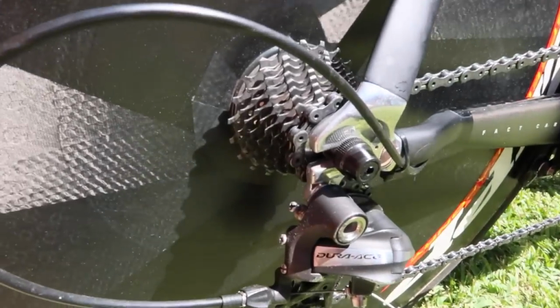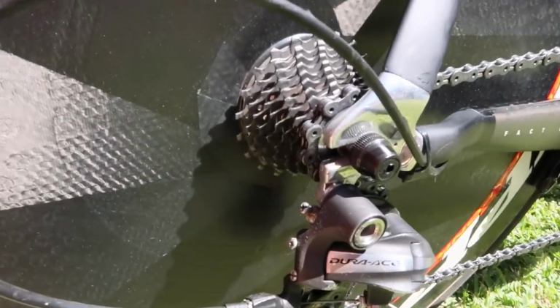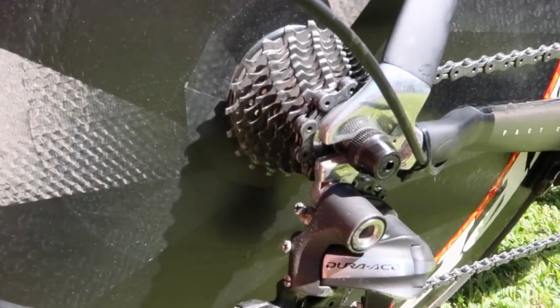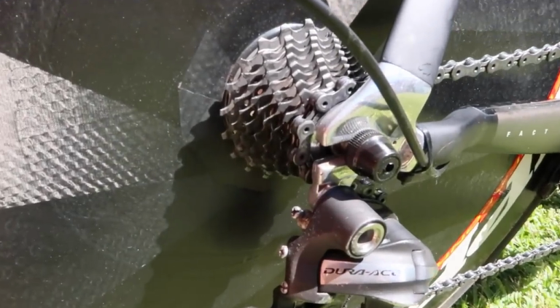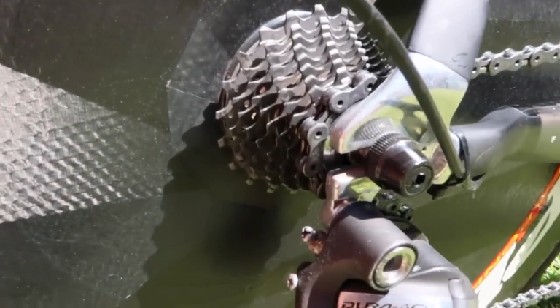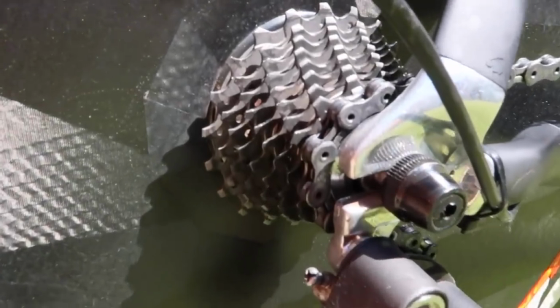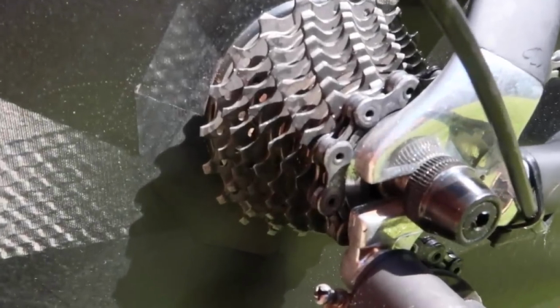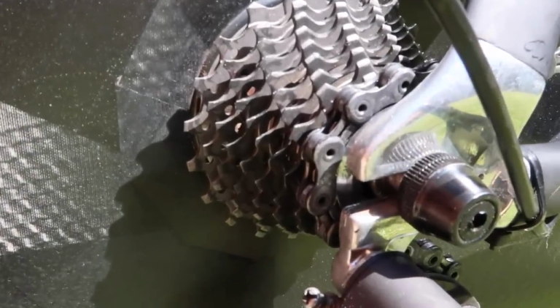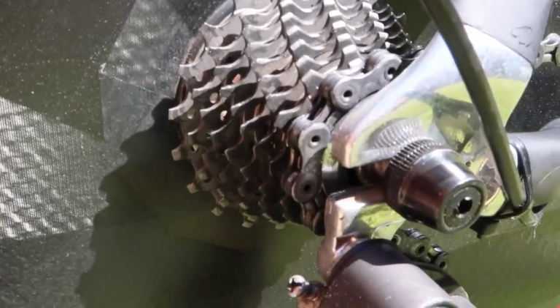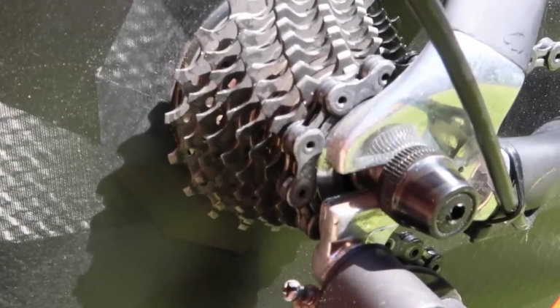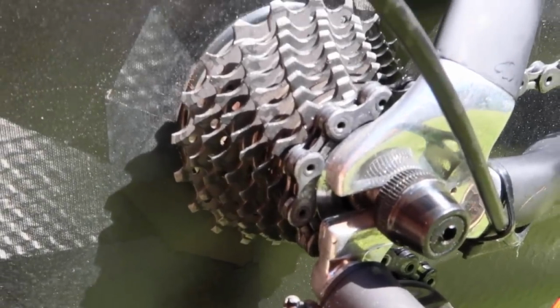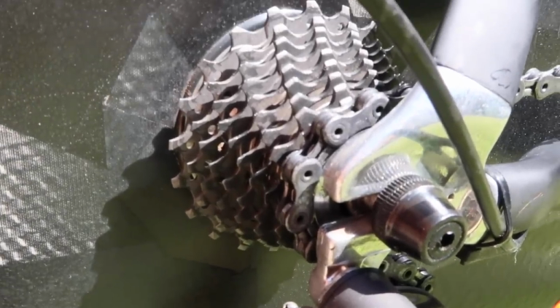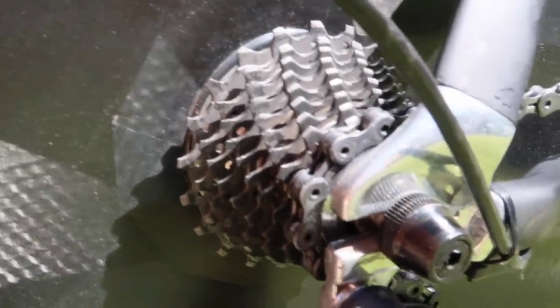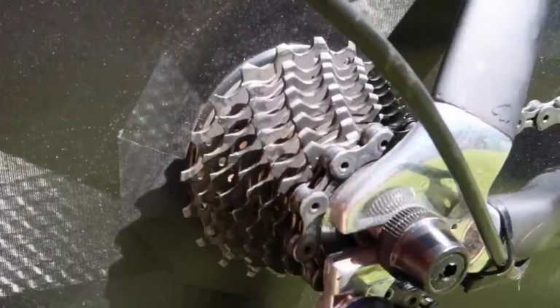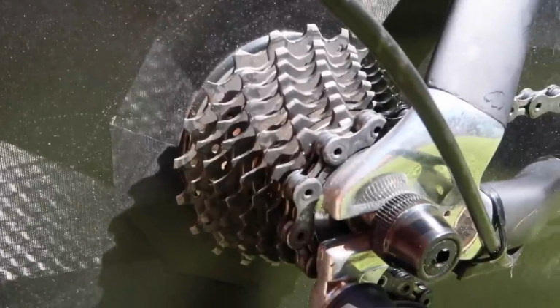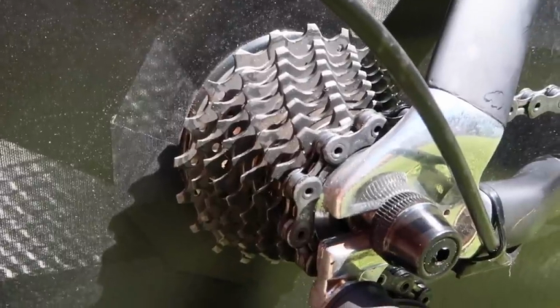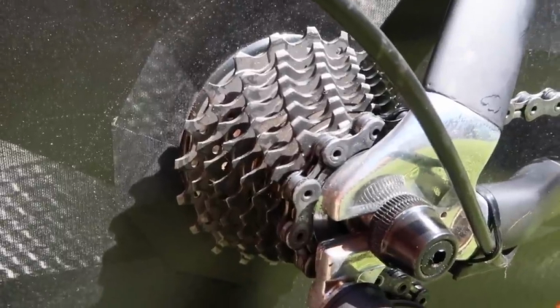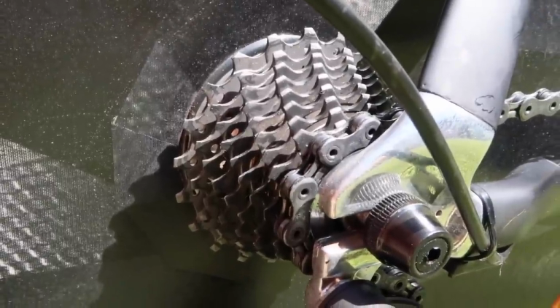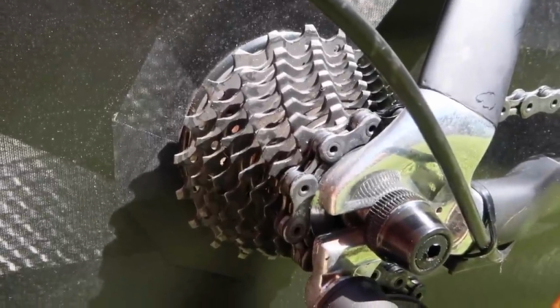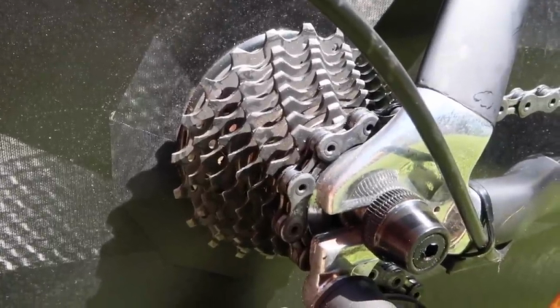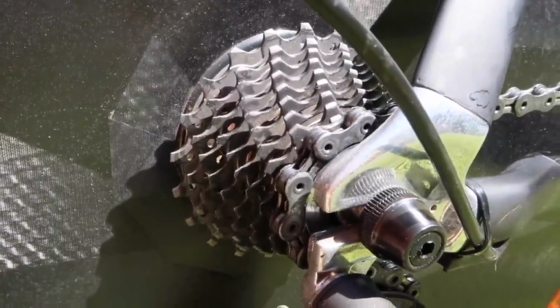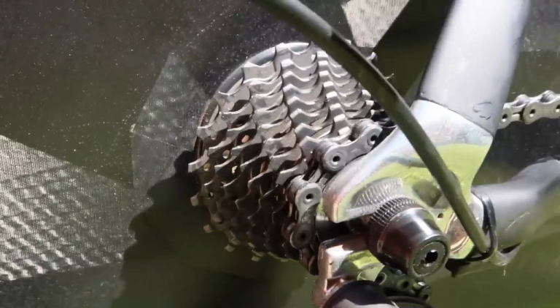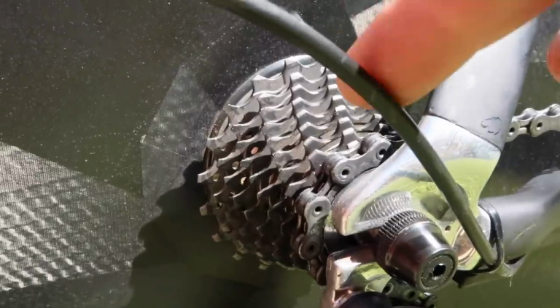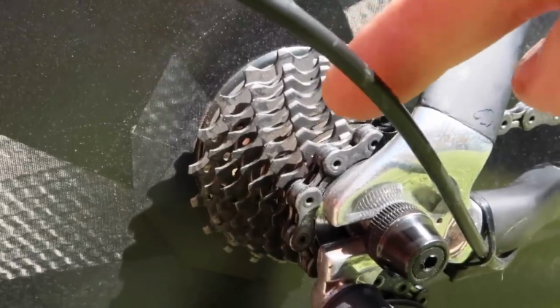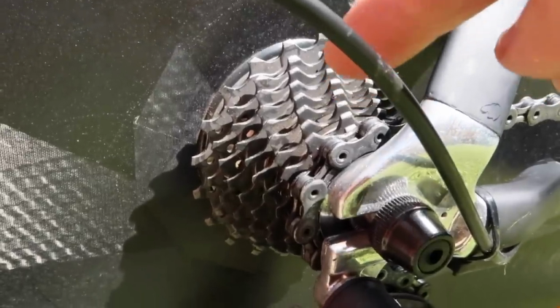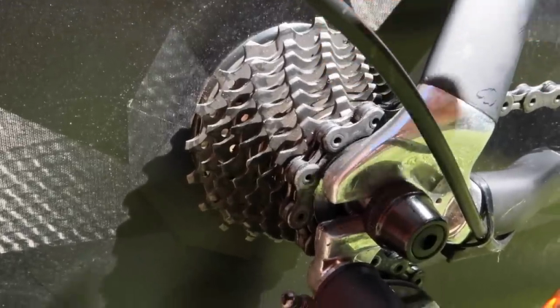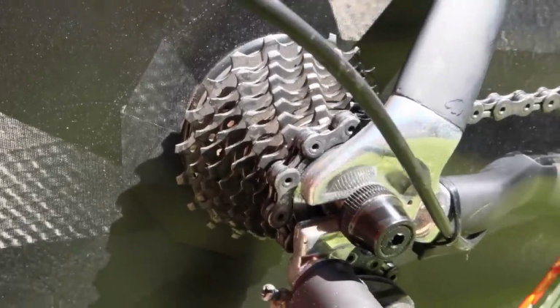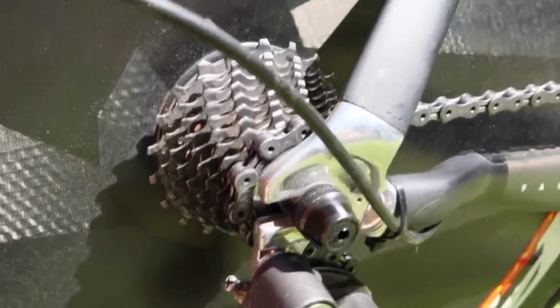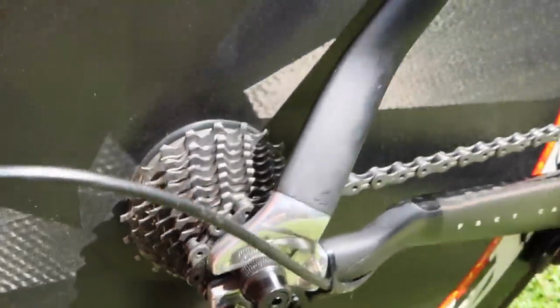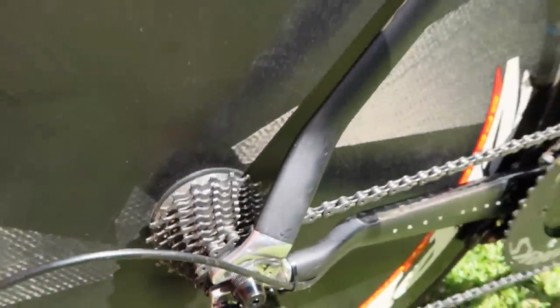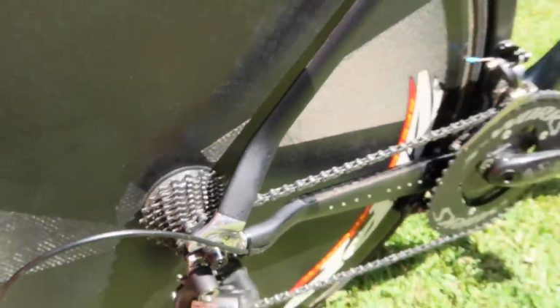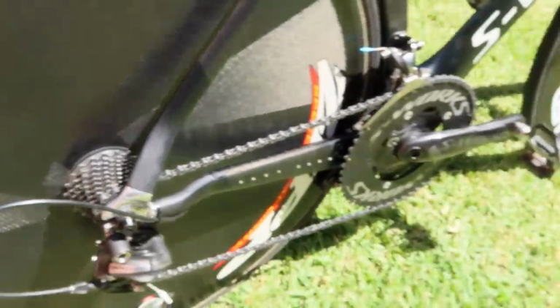On the back I run an 11-21, which works perfectly for most courses we ride. You can see a nice straight block all the way across, so you can dial in the cadence straight away.